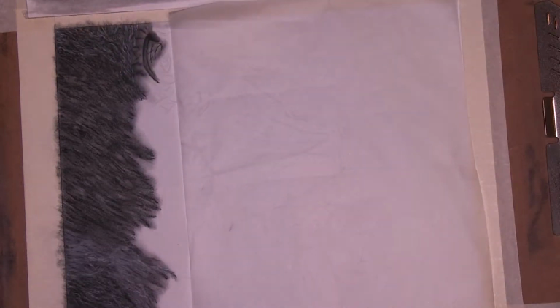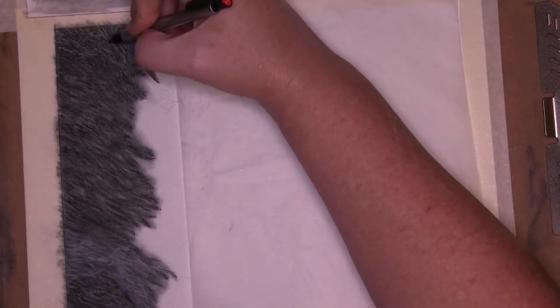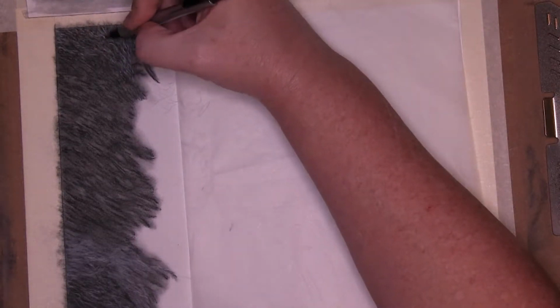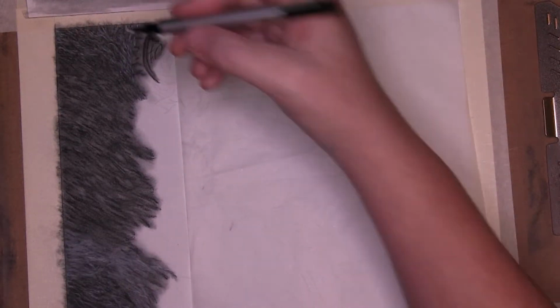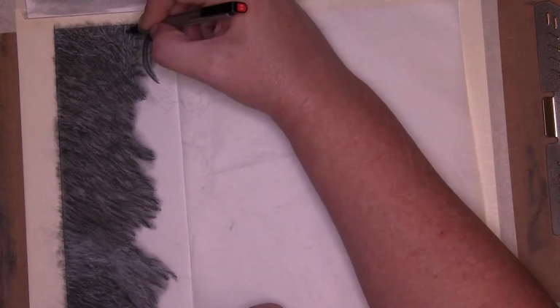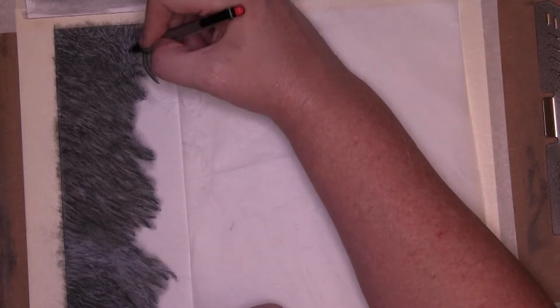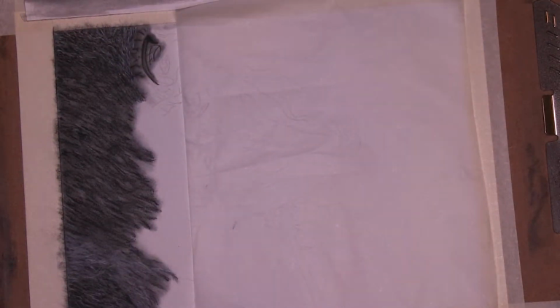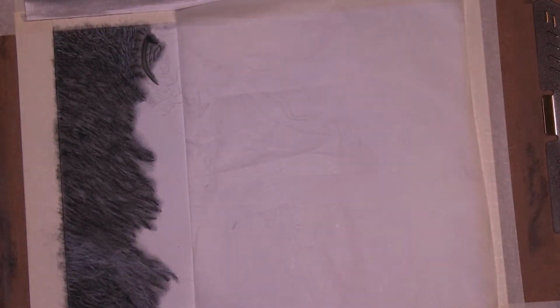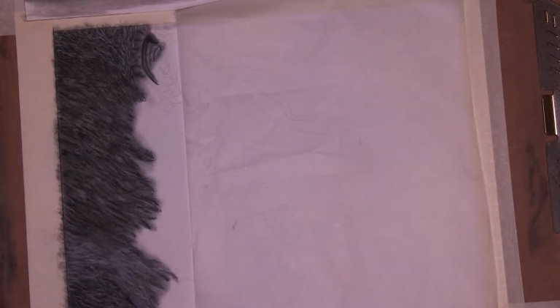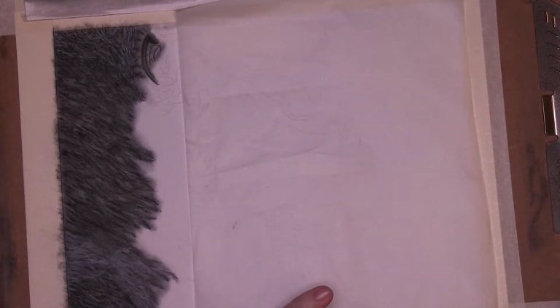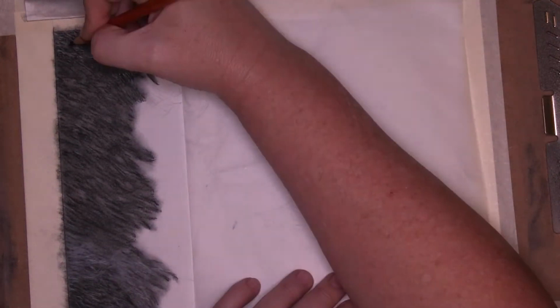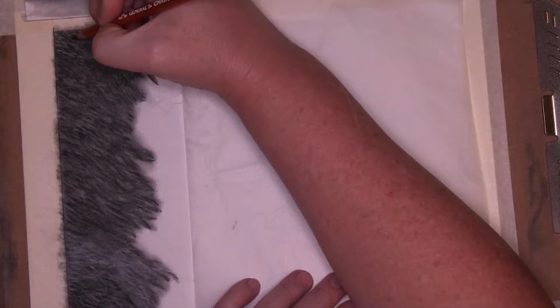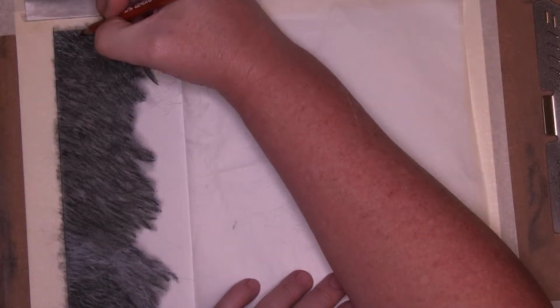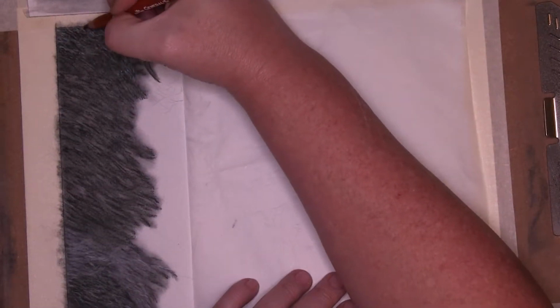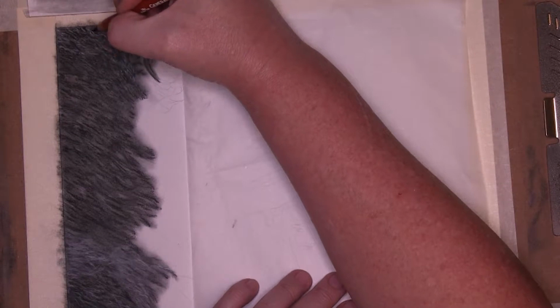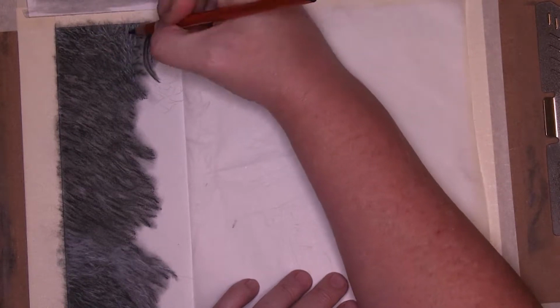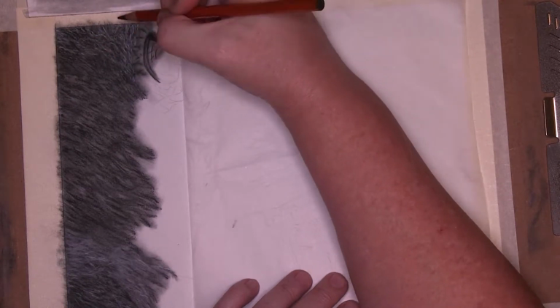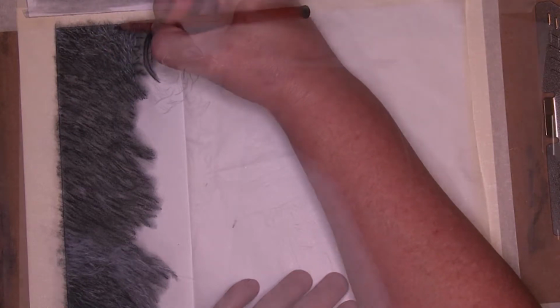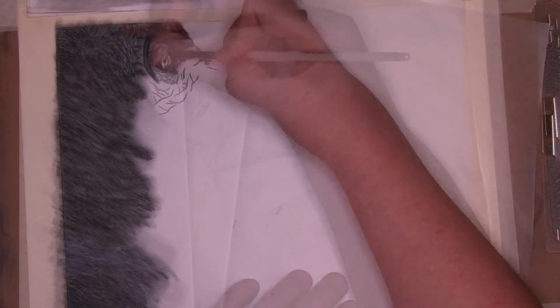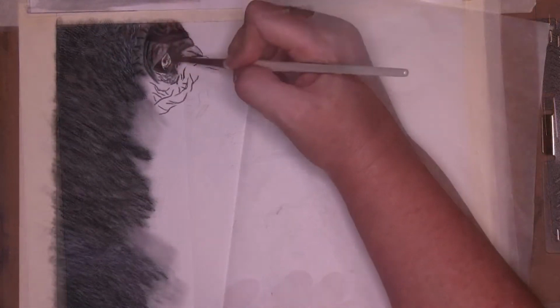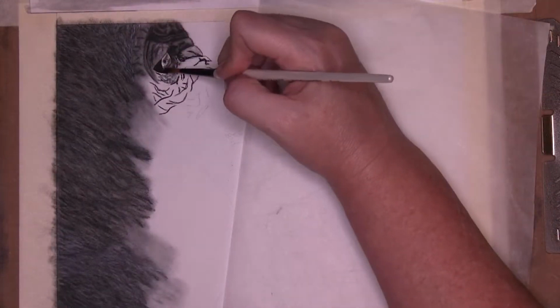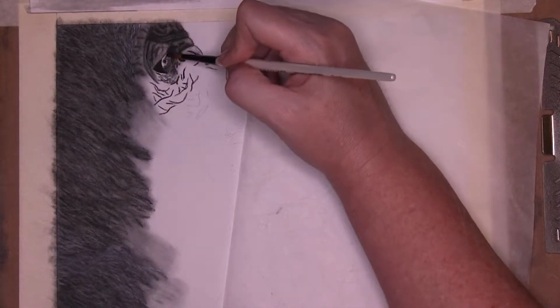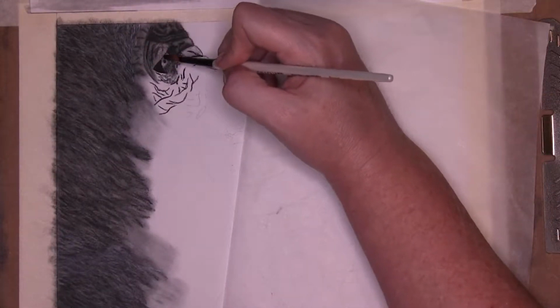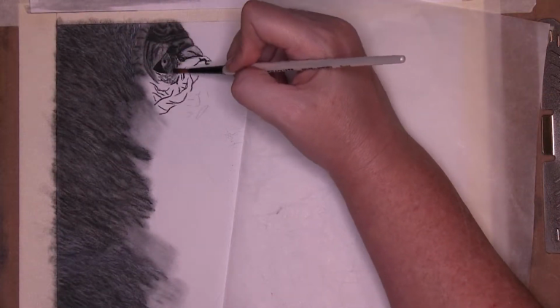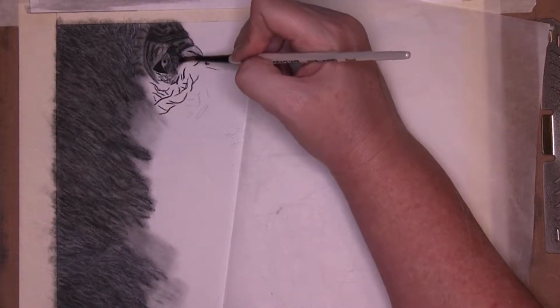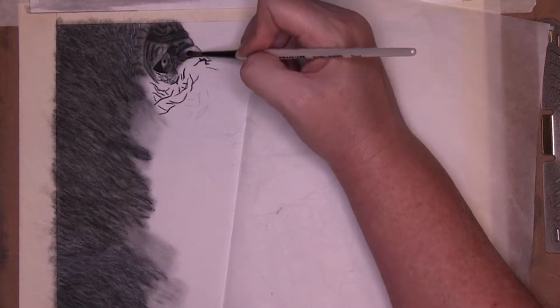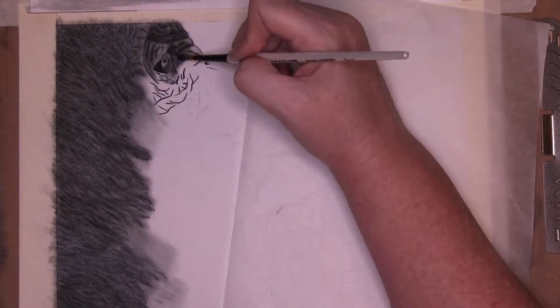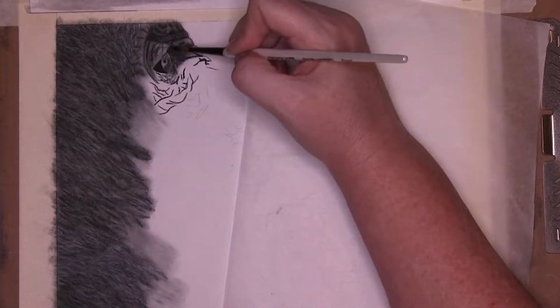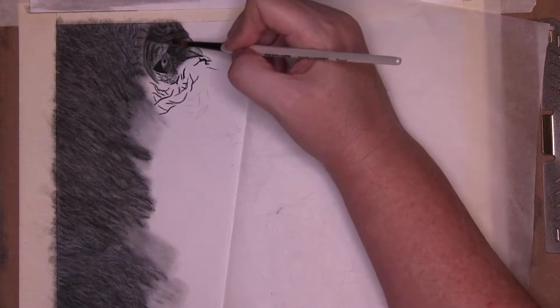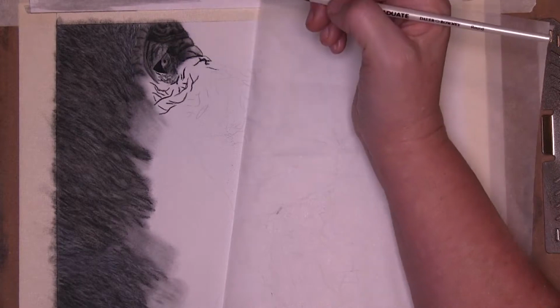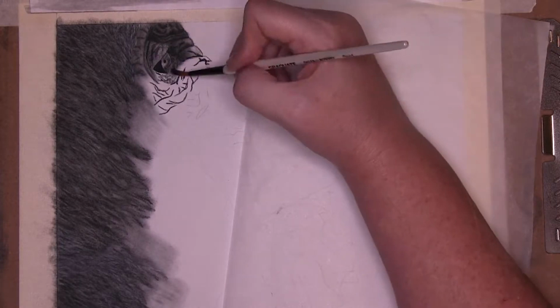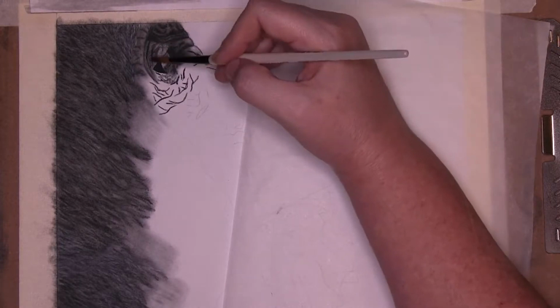I lifted out some fur details with the Mono Tombow eraser as well as the white charcoal pencil. I then put the details back in the dark areas with the charcoal pencils.